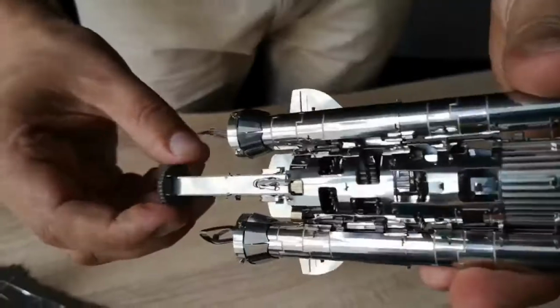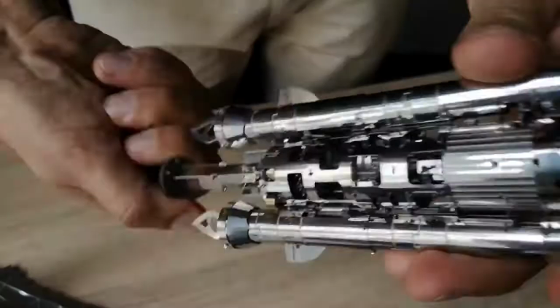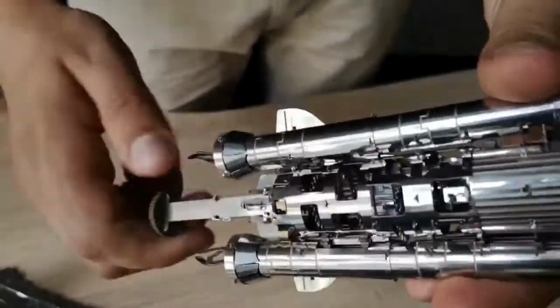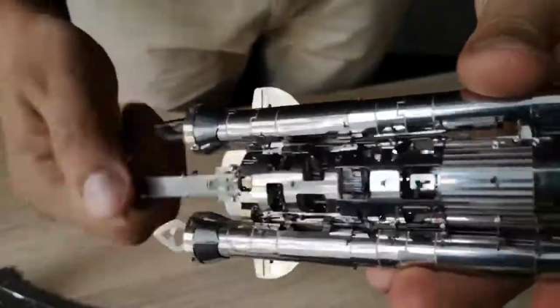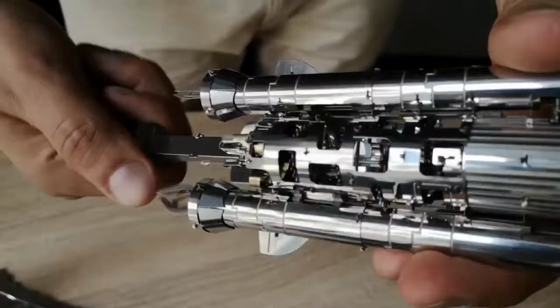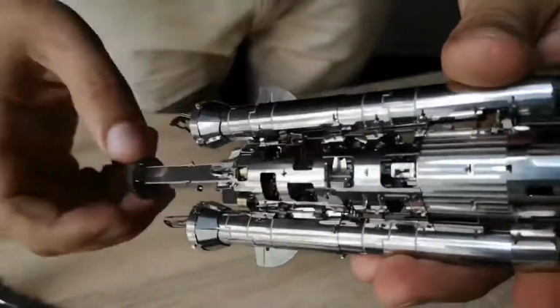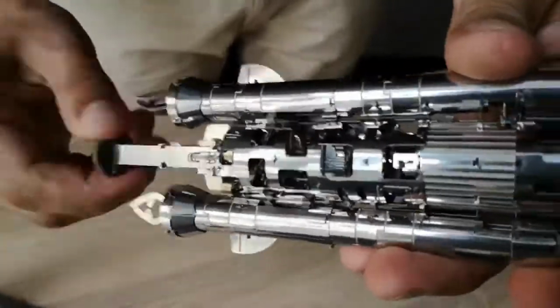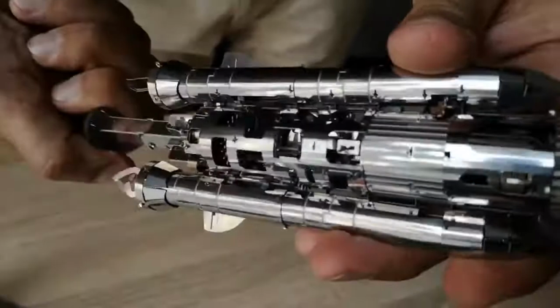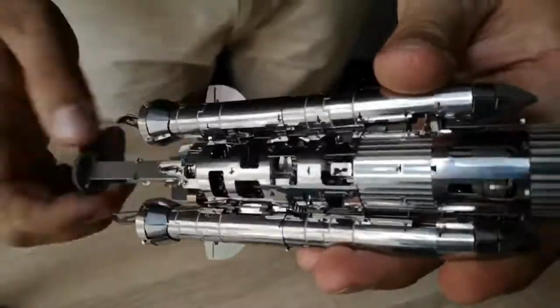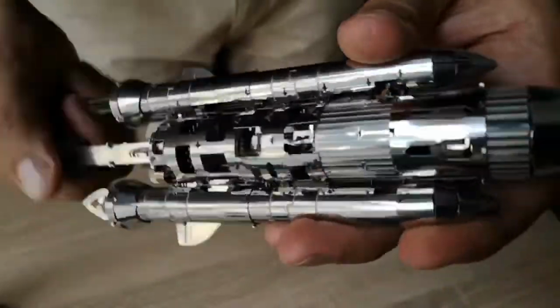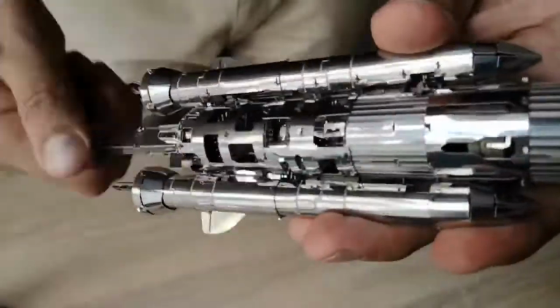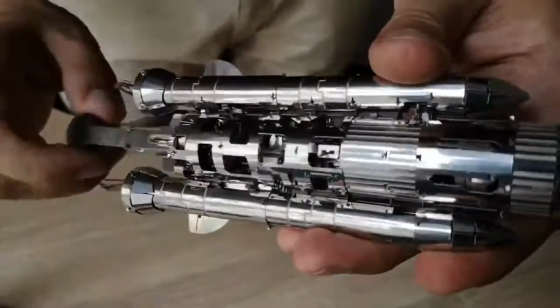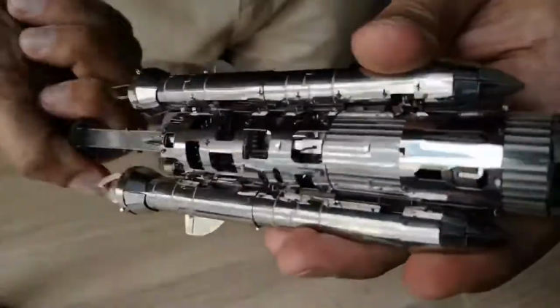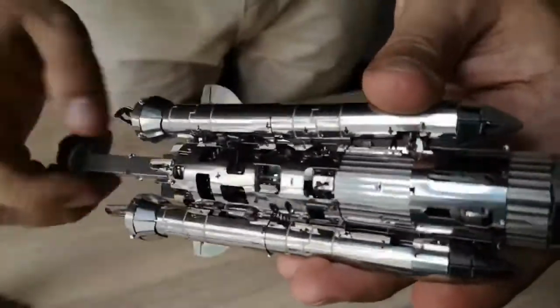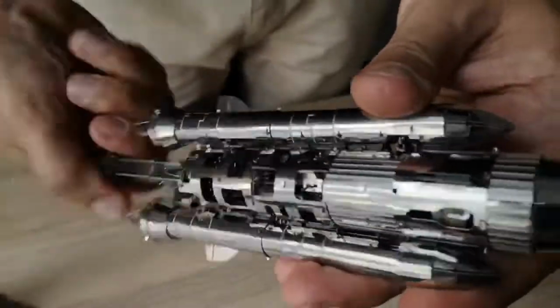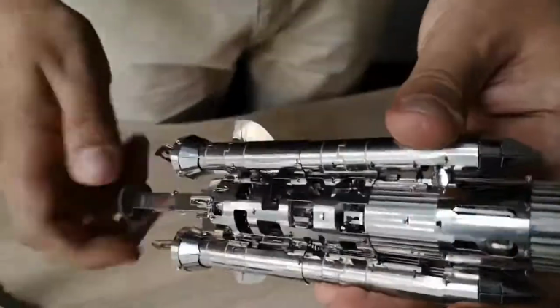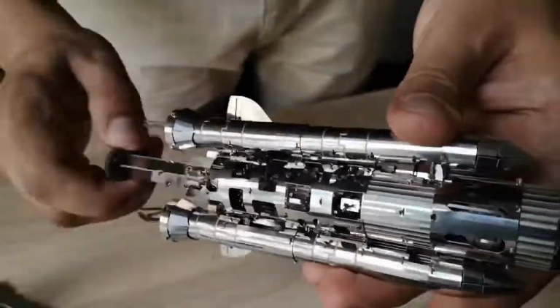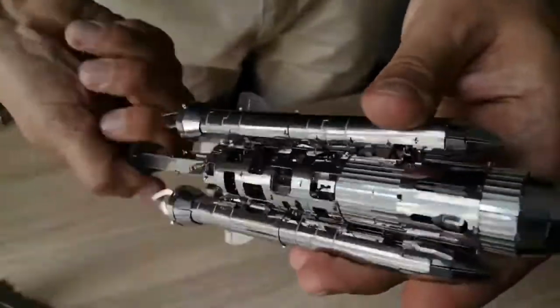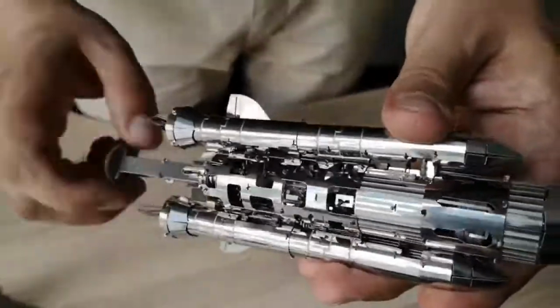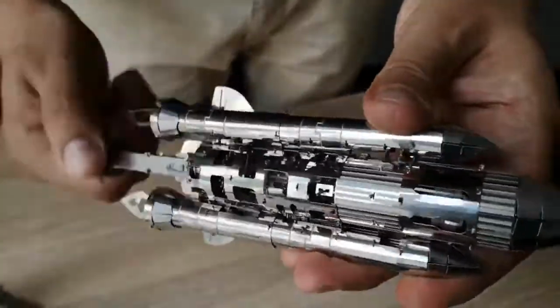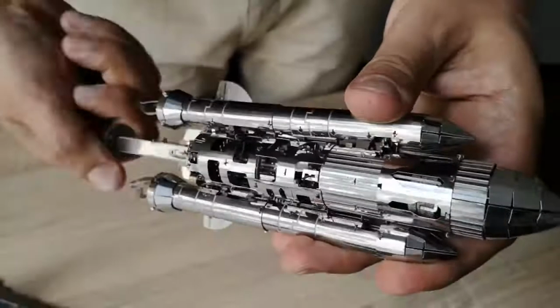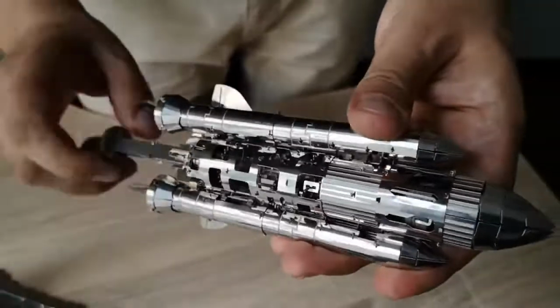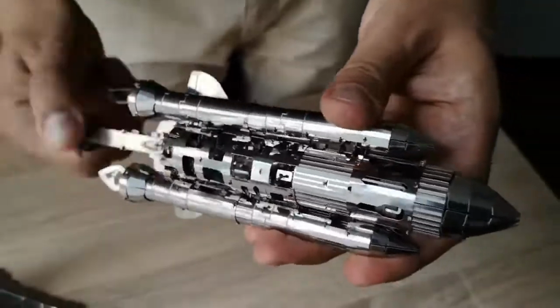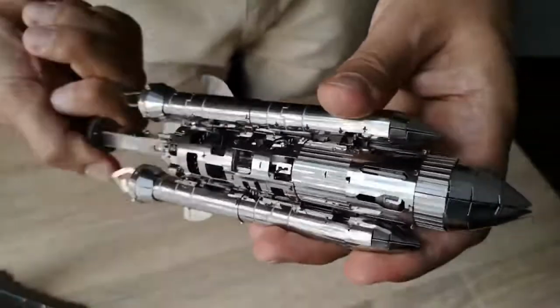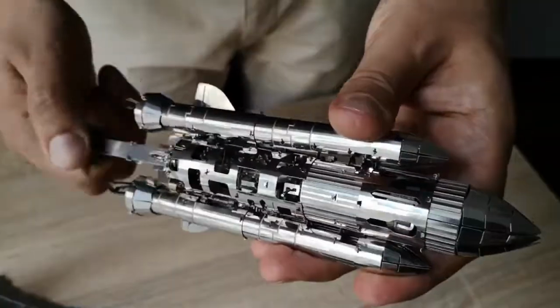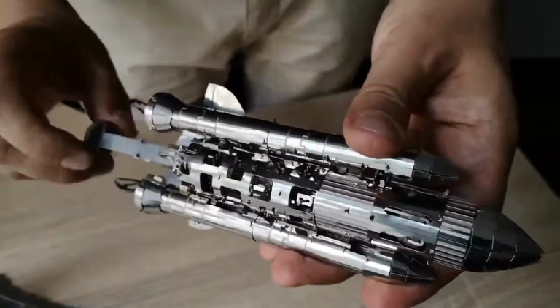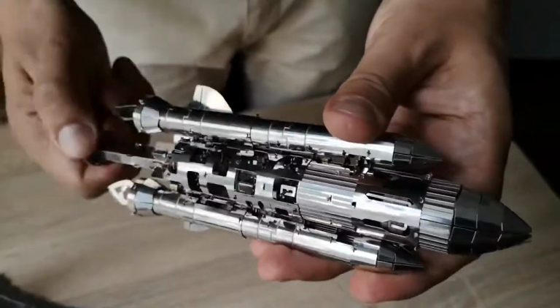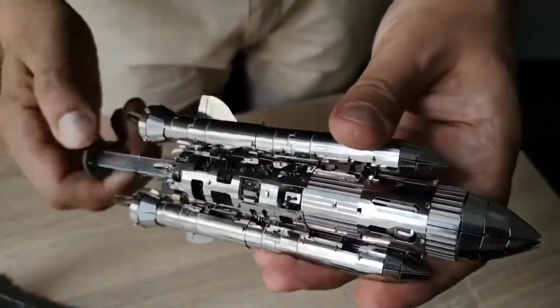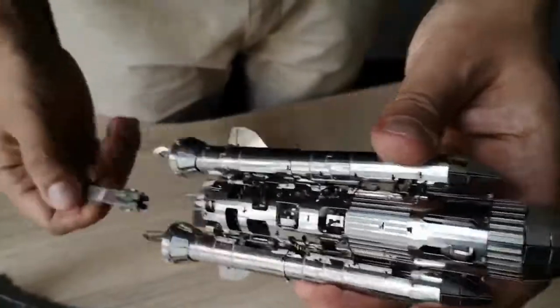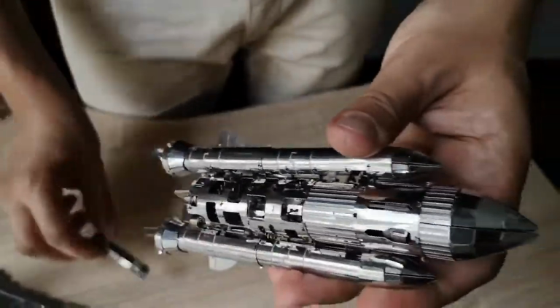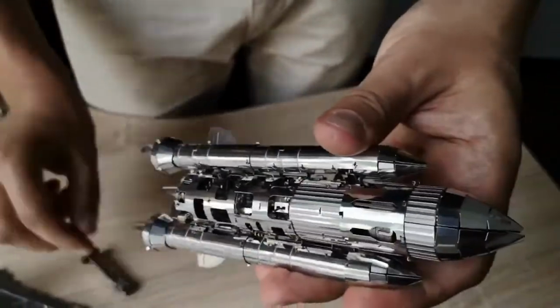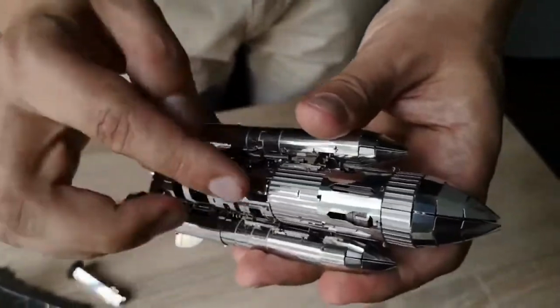At the bottom, here's where we wind it up. The key is stored separately on the stand. Wind the shuttle several times, then switch it to start, and you can see how its mechanisms work.